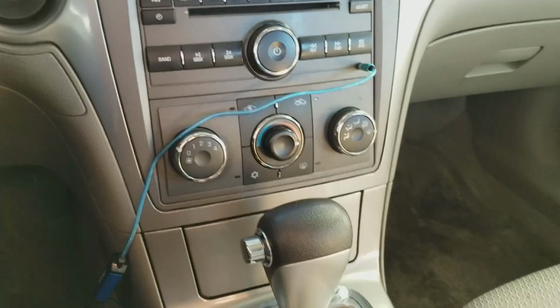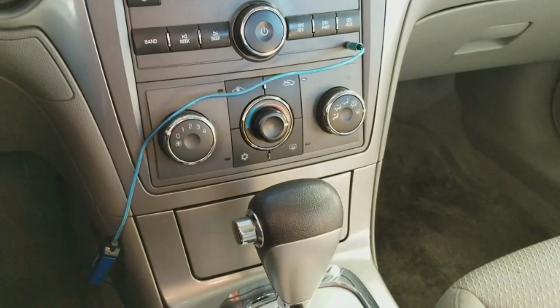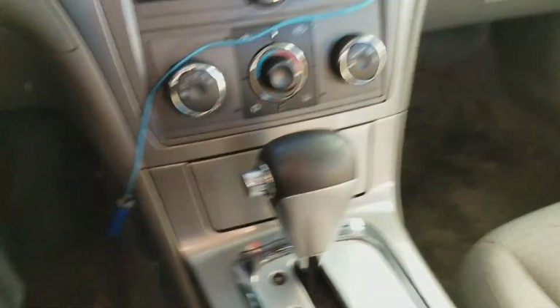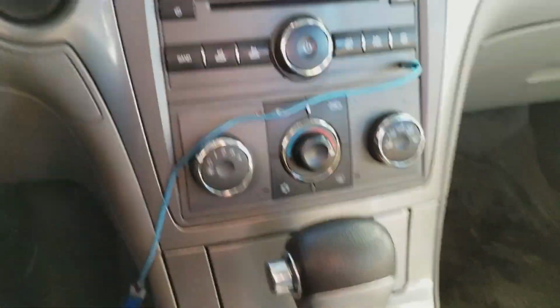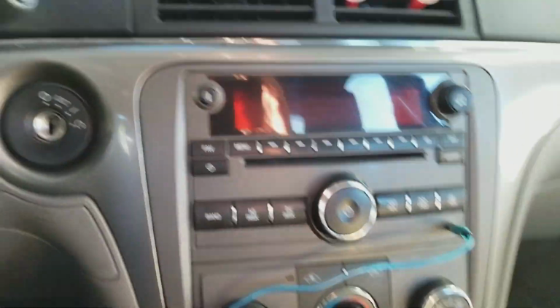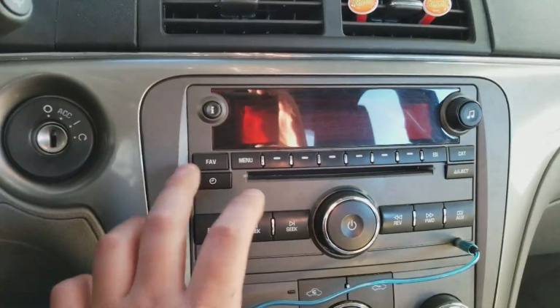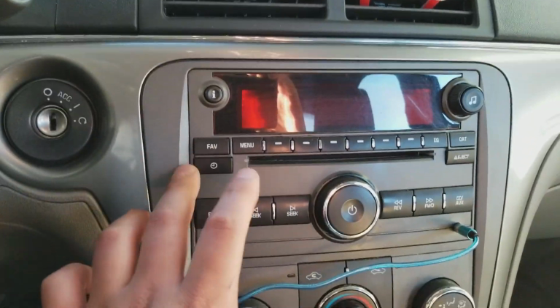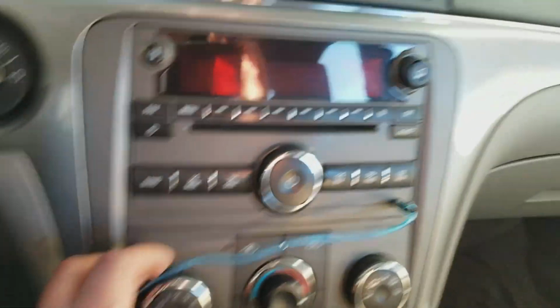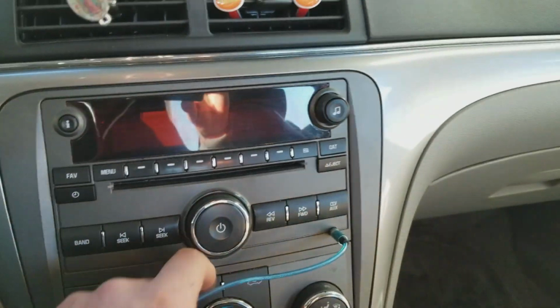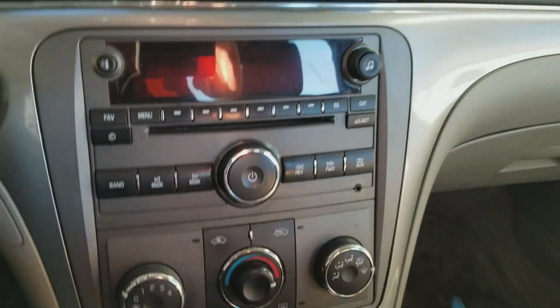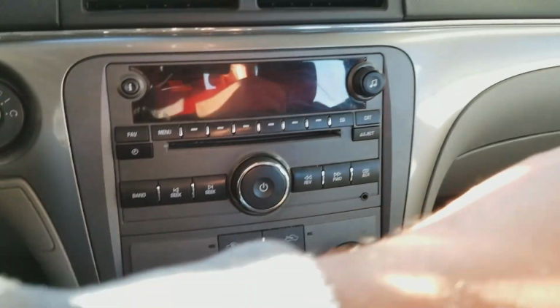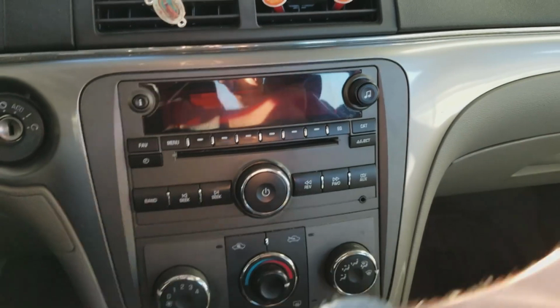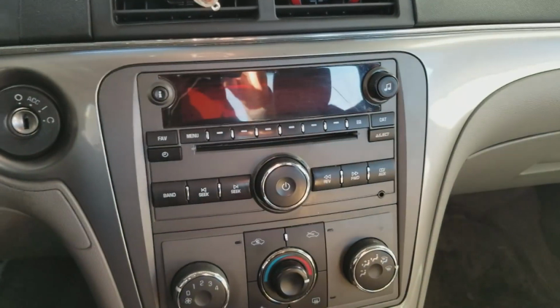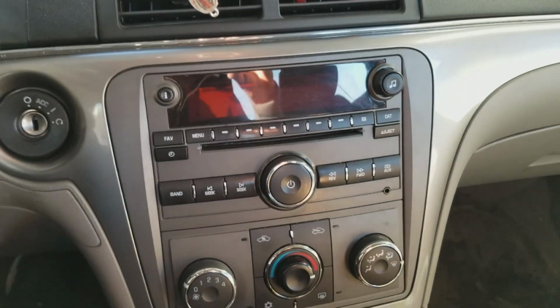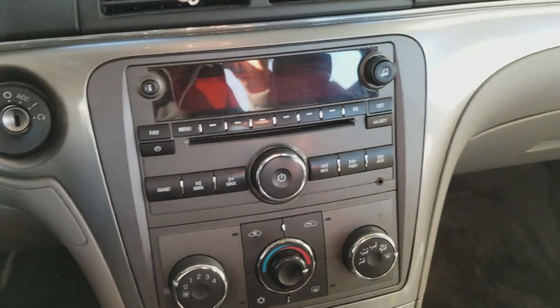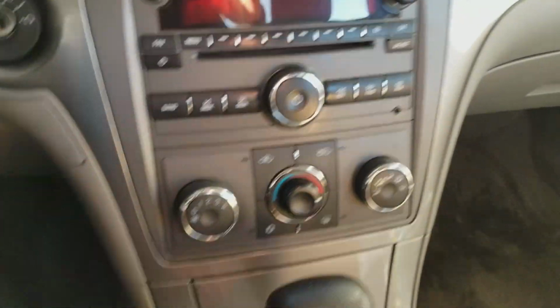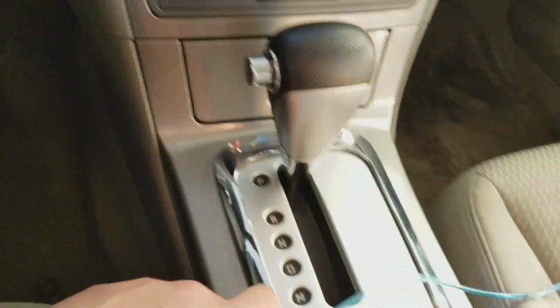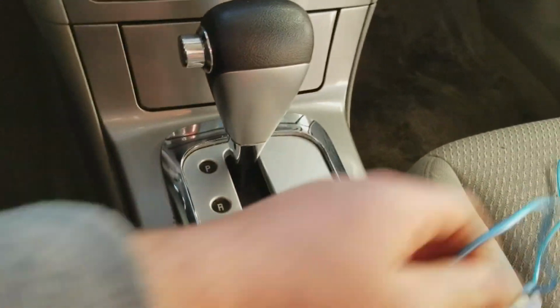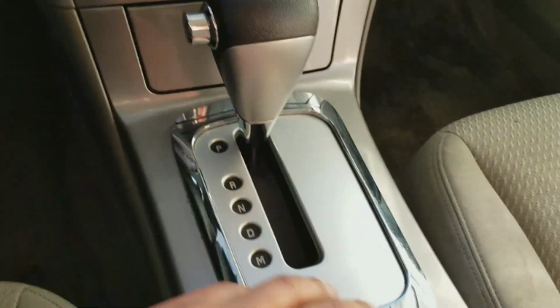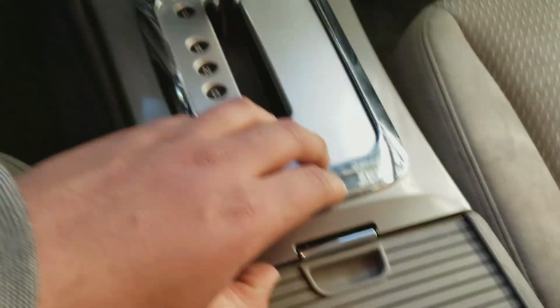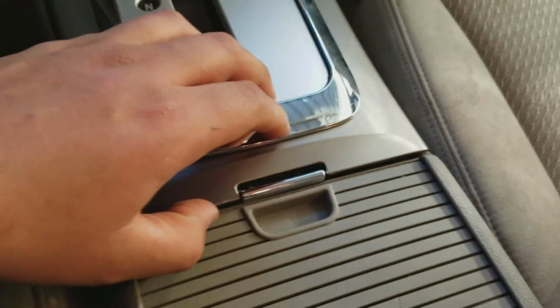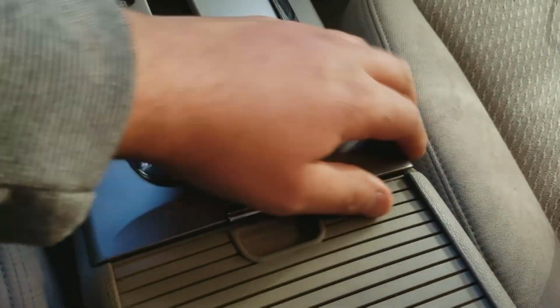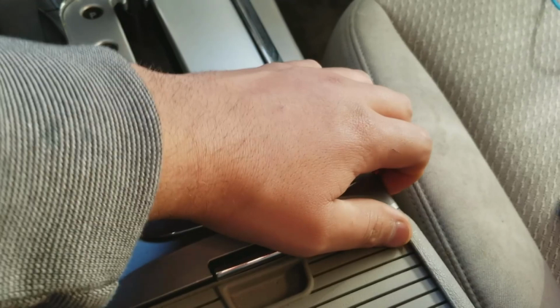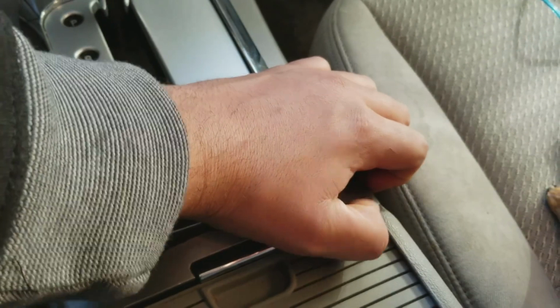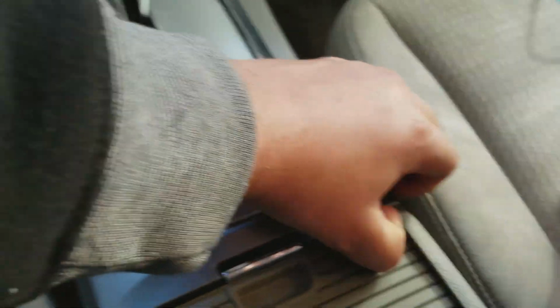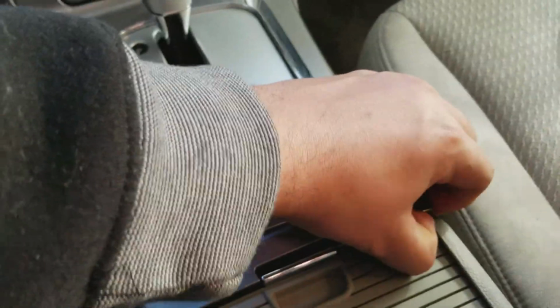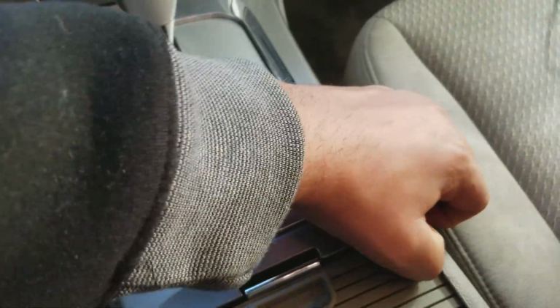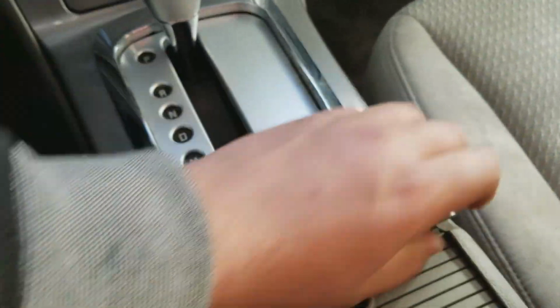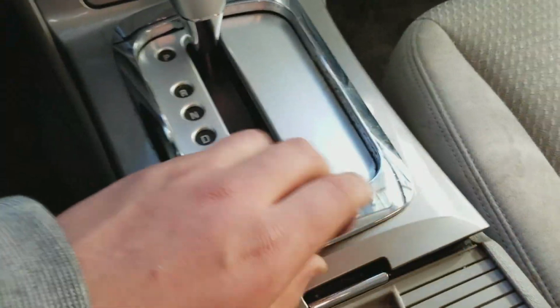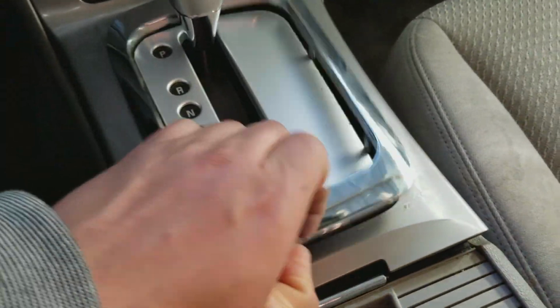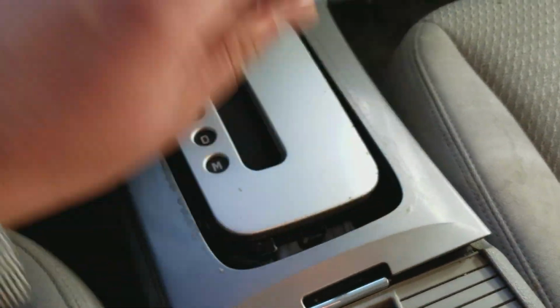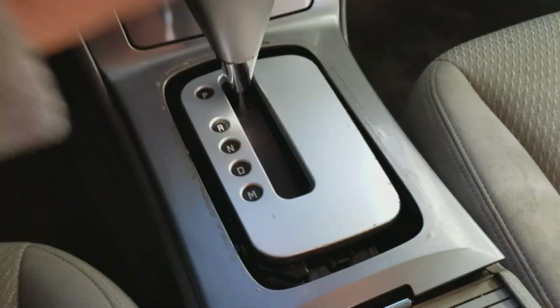Today I'll be changing the stock stereo on this 2009 Saturn Aura. First, we're going to start by lifting this panel up — it should come out.